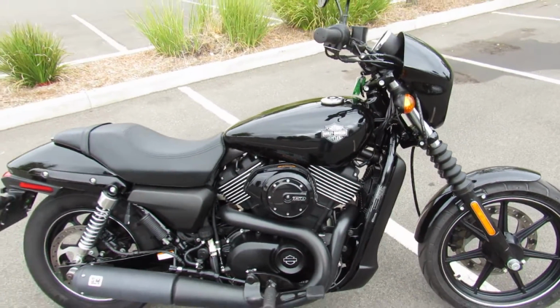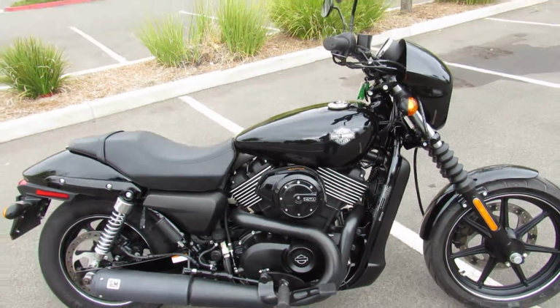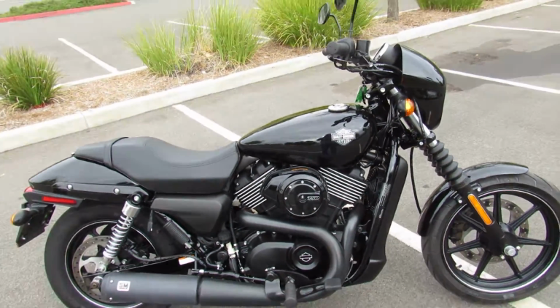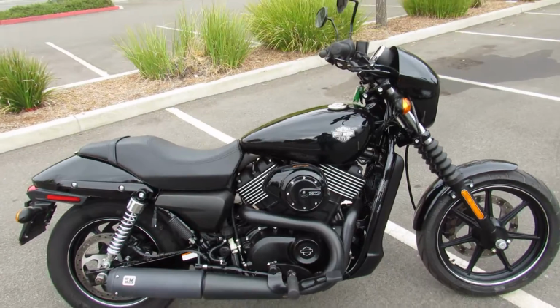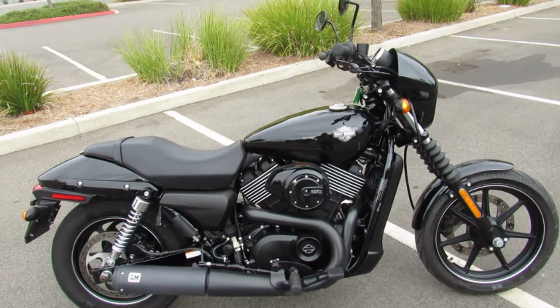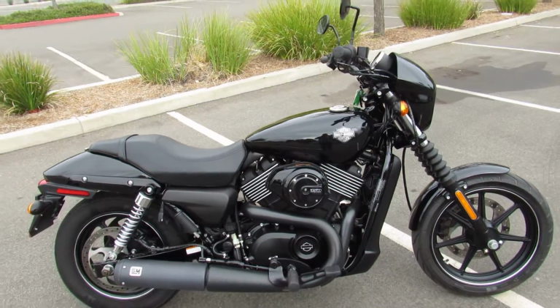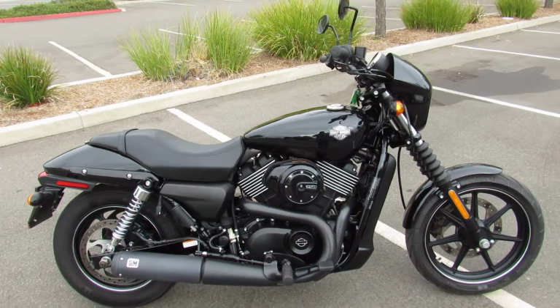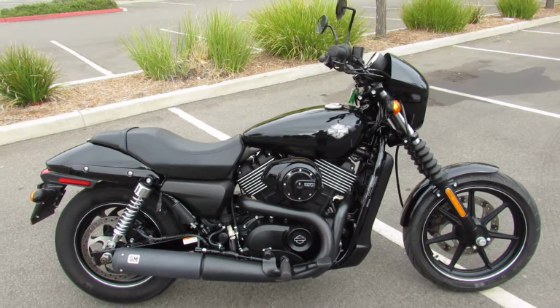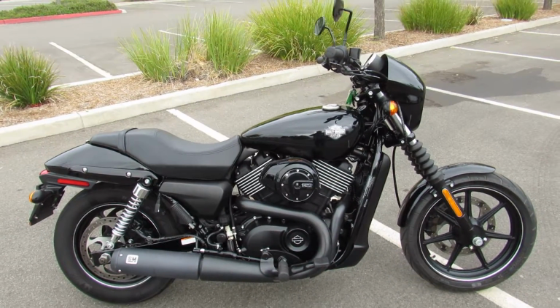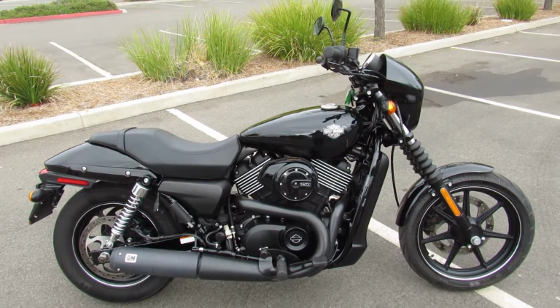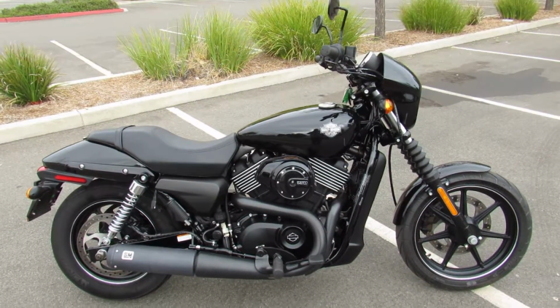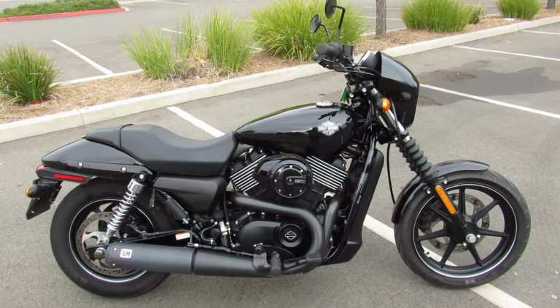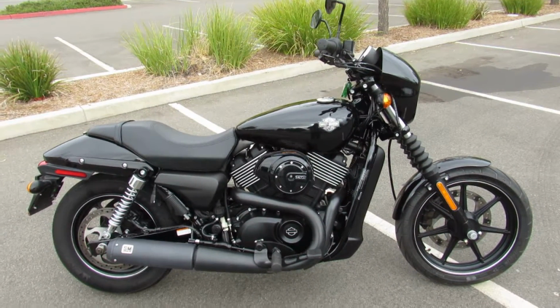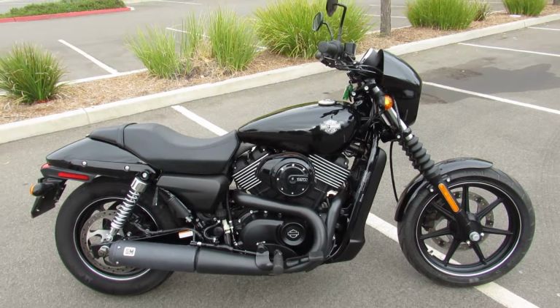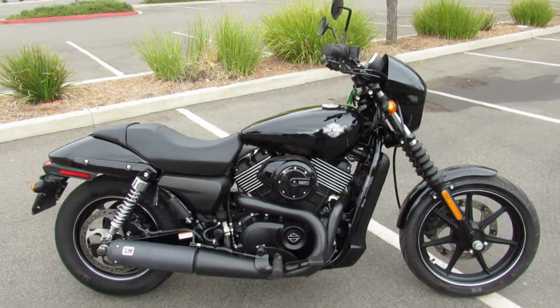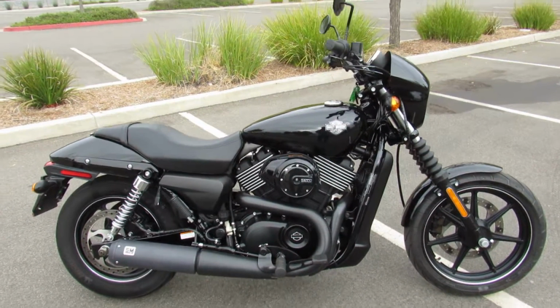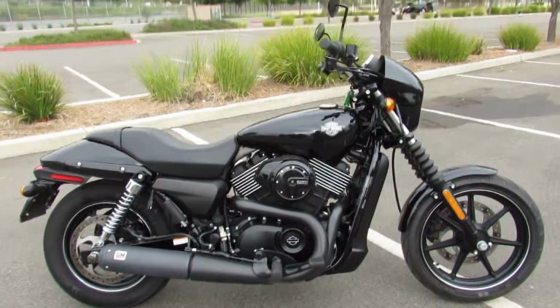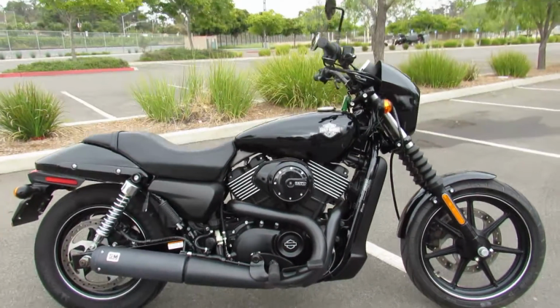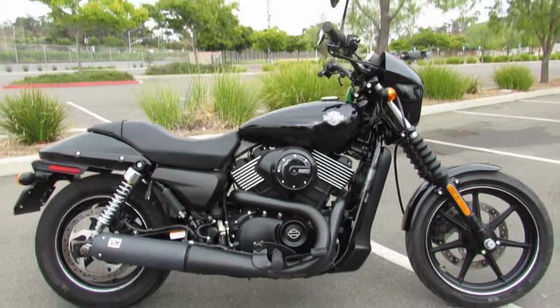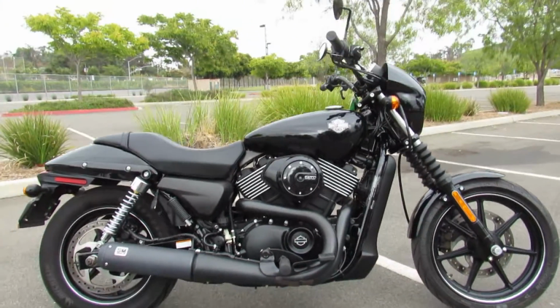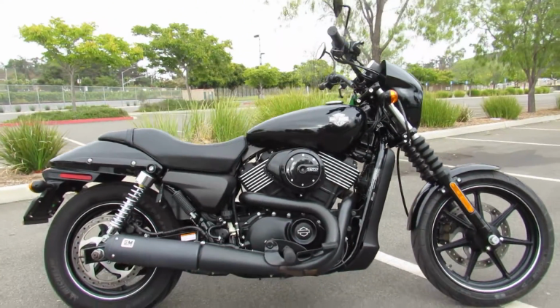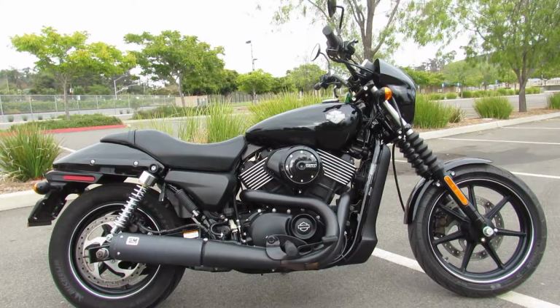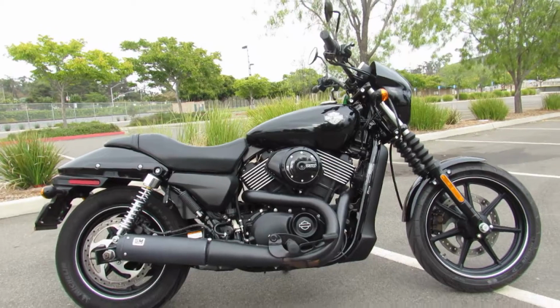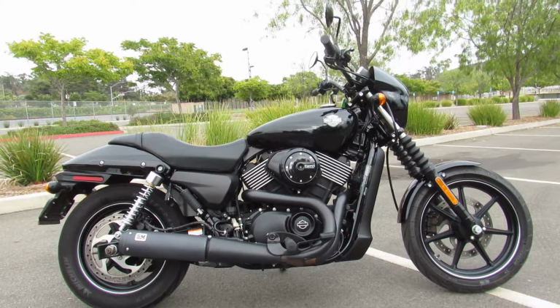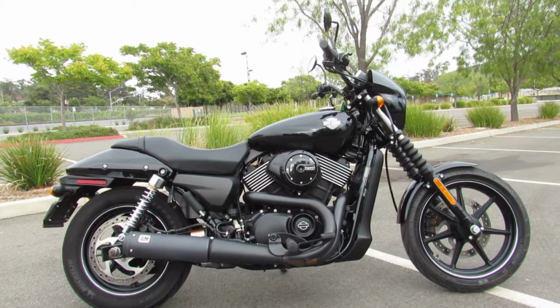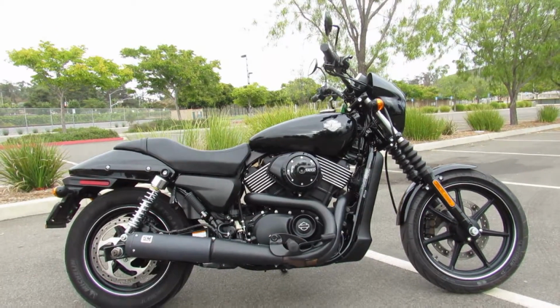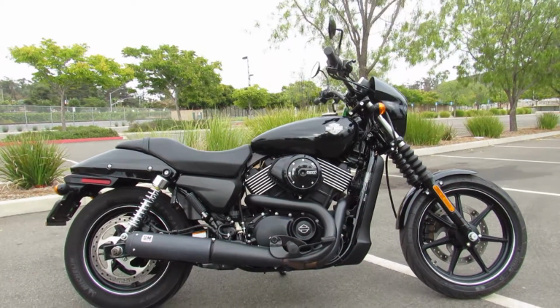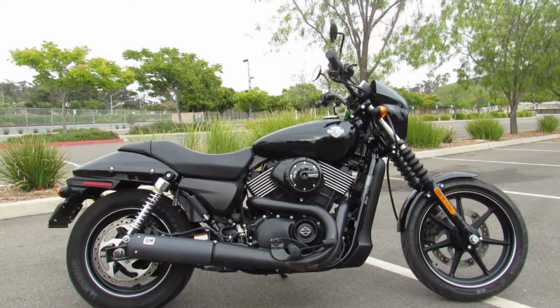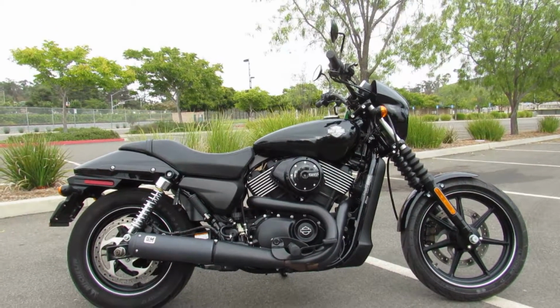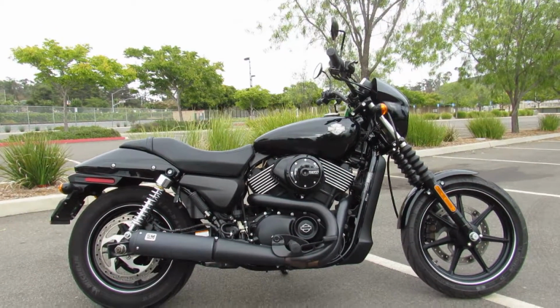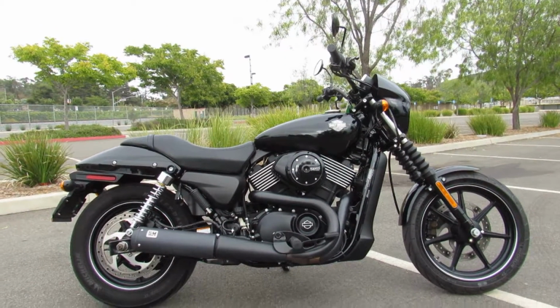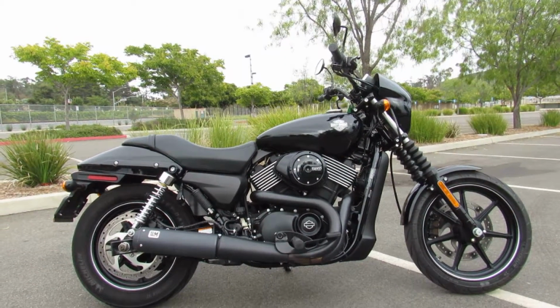Come on out and take a test ride on this vivid black beauty today at Biggs Harley-Davidson in San Marcos. We're open seven days a week. Thank you.